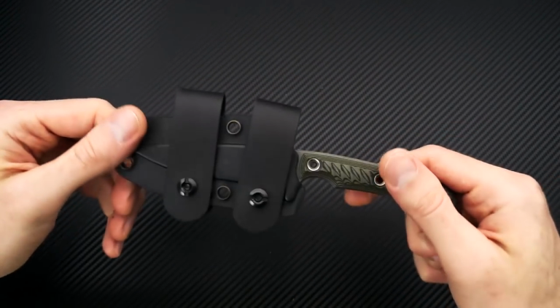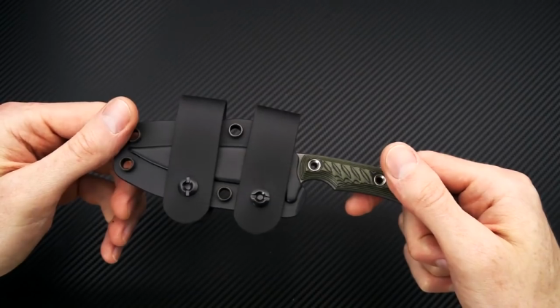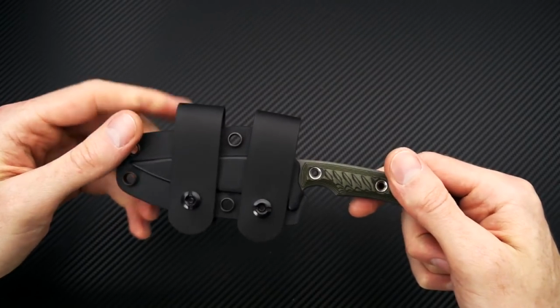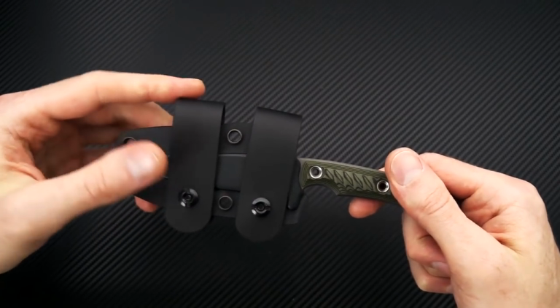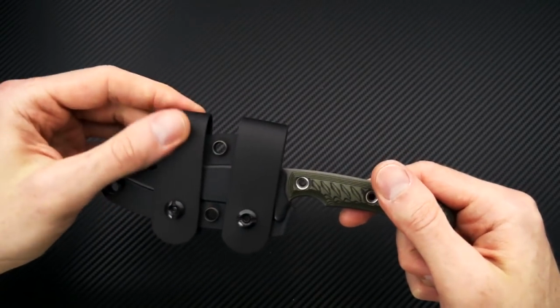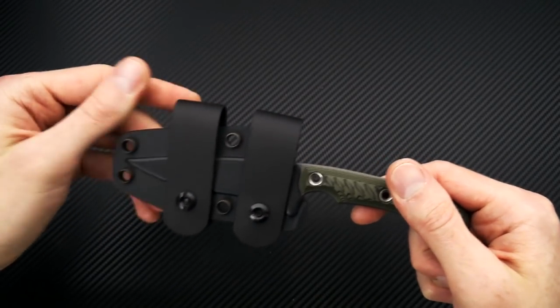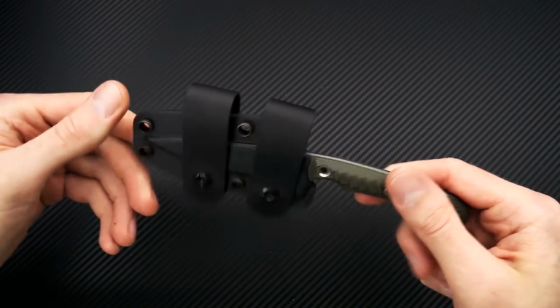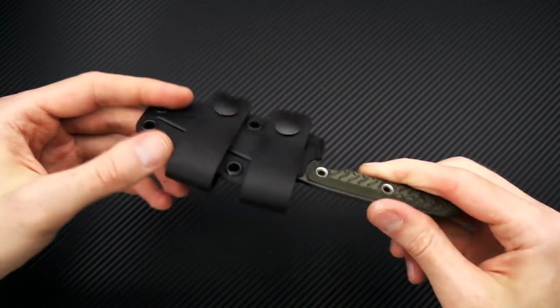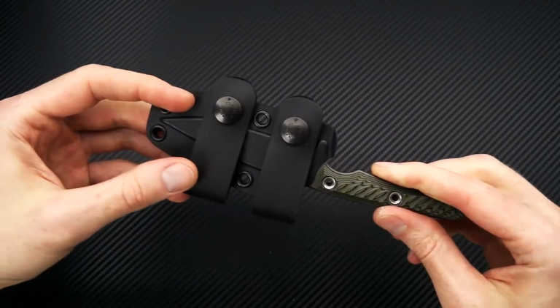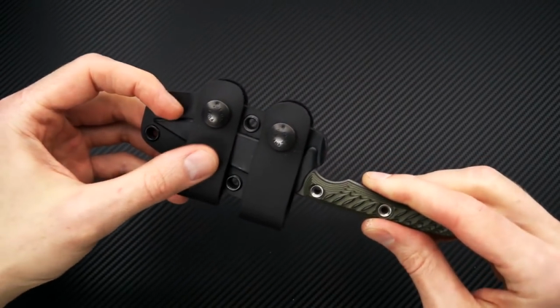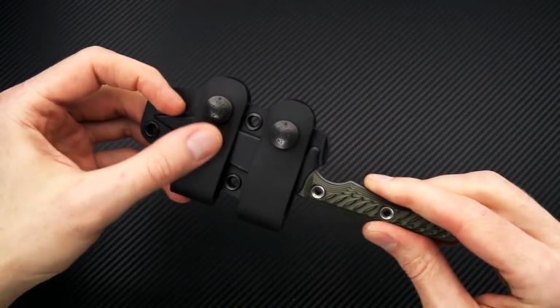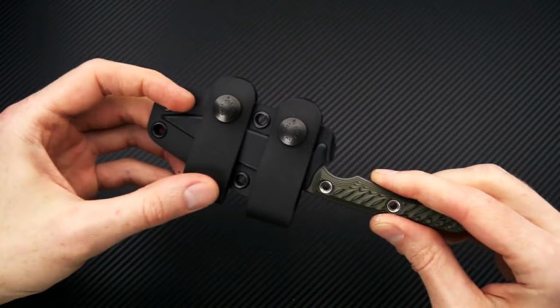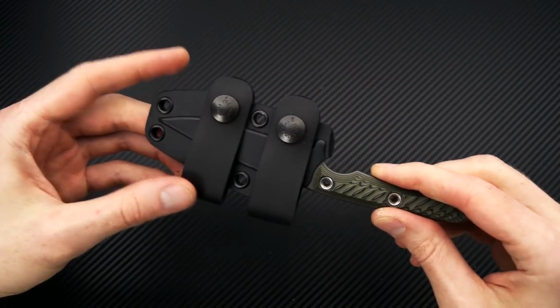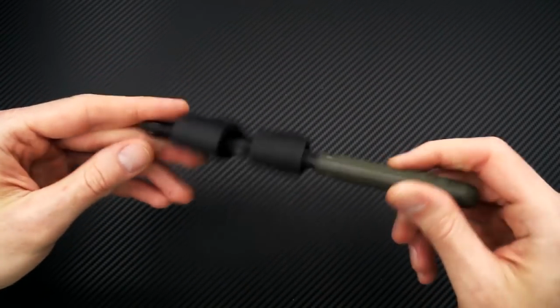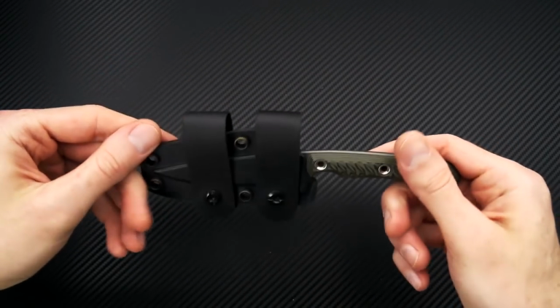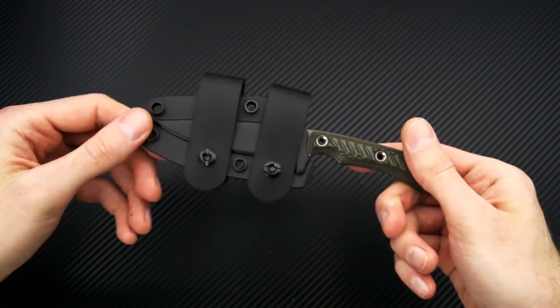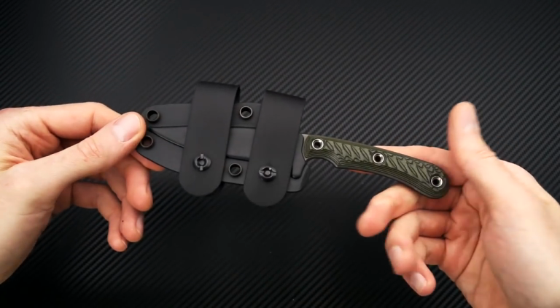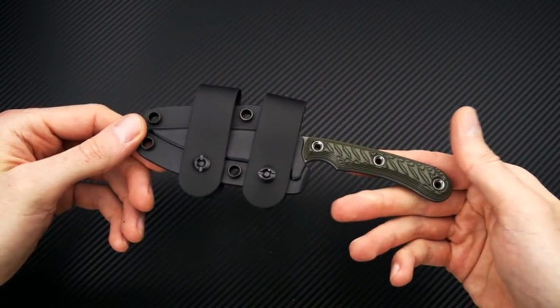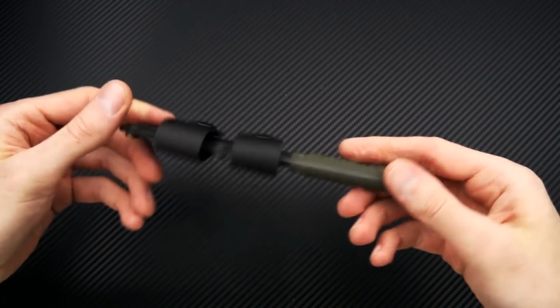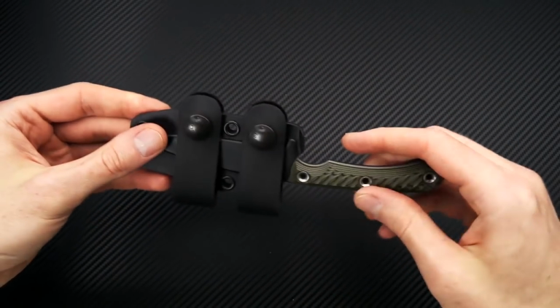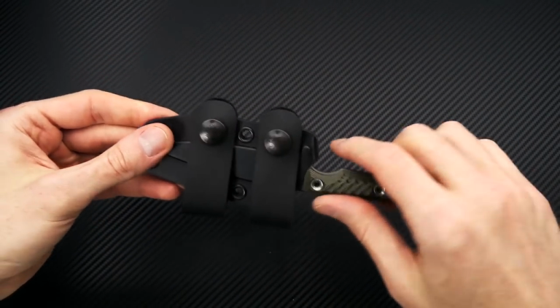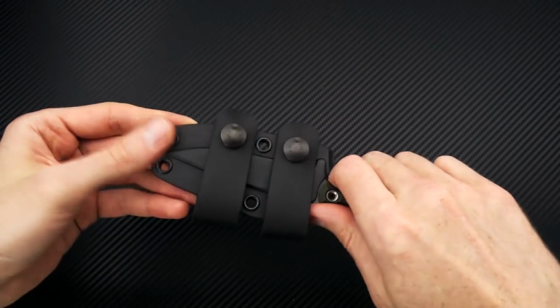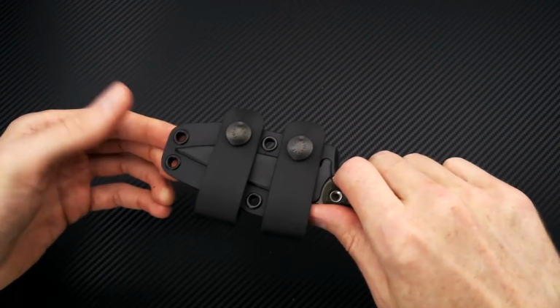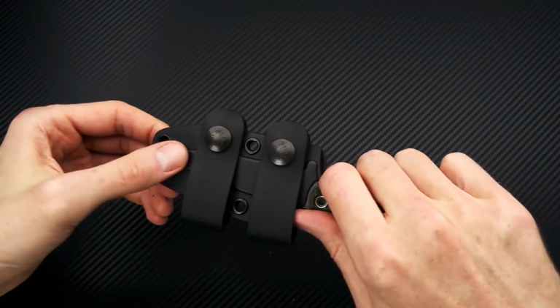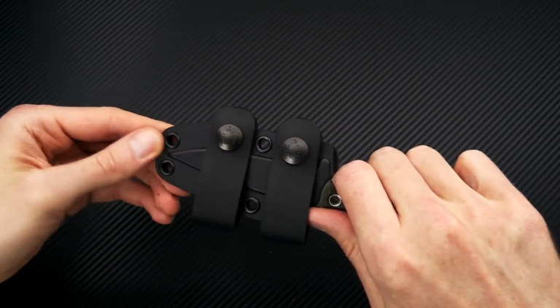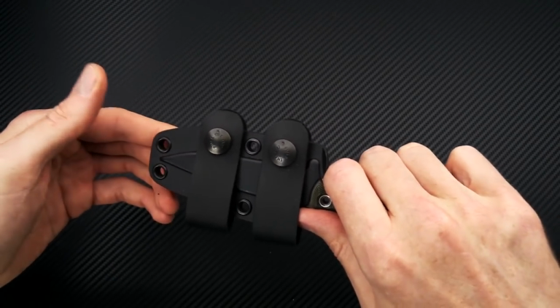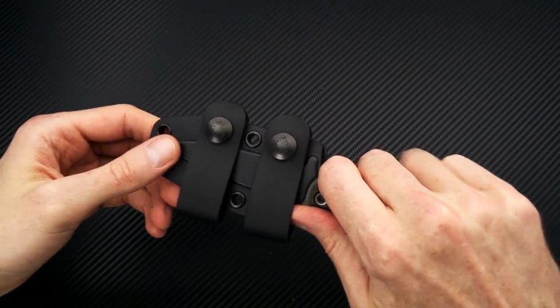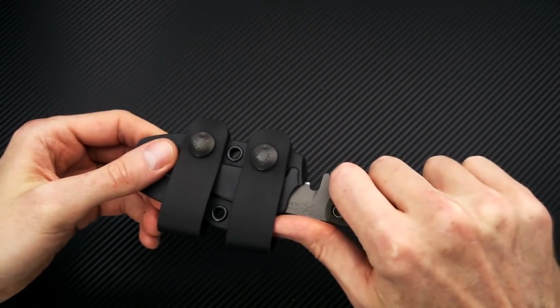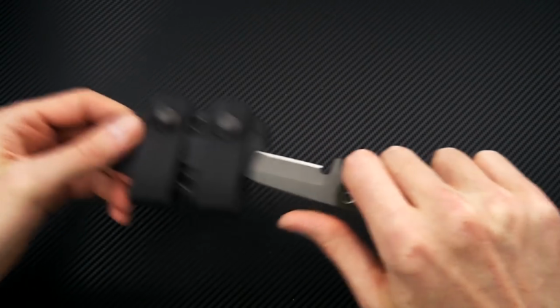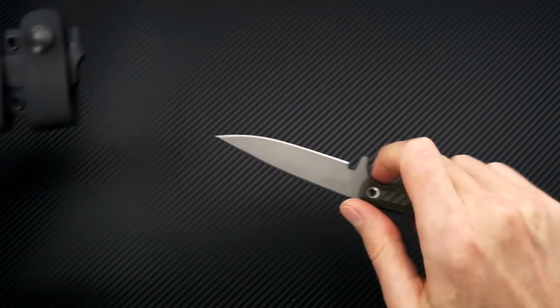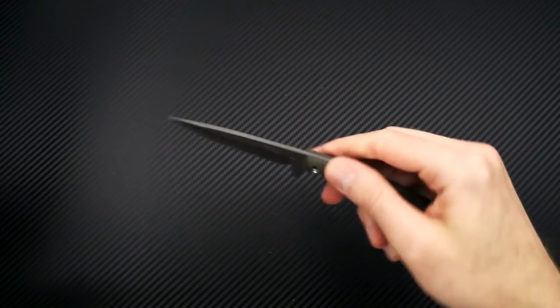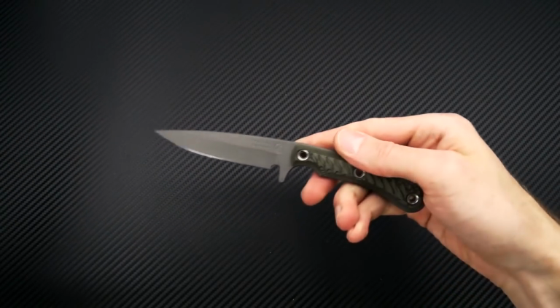Also makes a great outdoor option as well as an everyday carry fixed blade. It's set up with scout style loops for horizontal belt carry and a nice custom molded Kydex sheath.